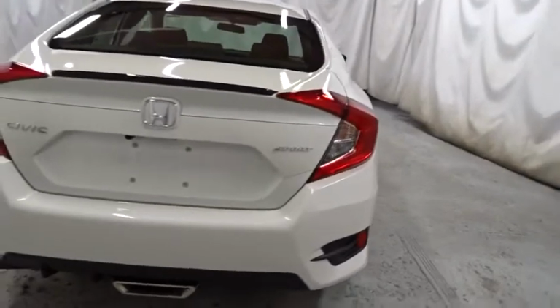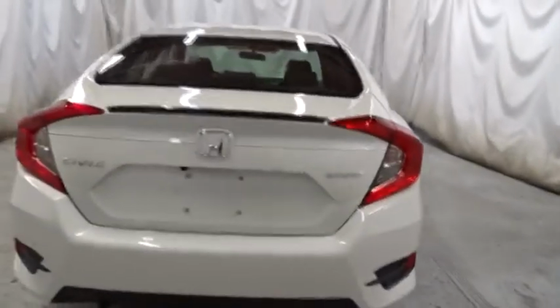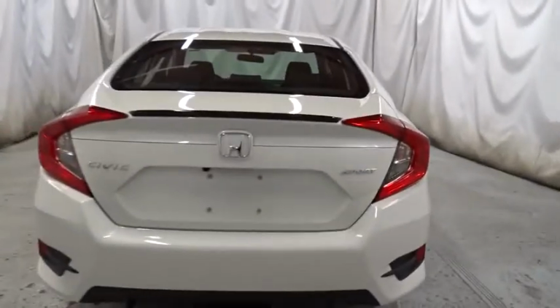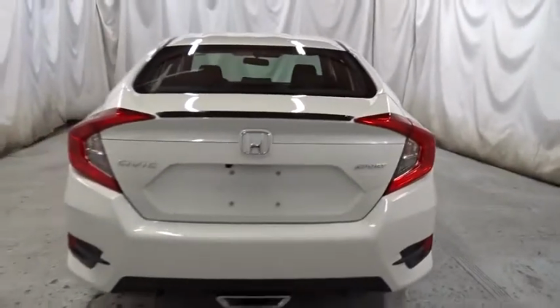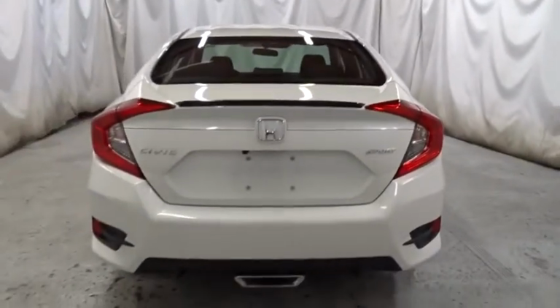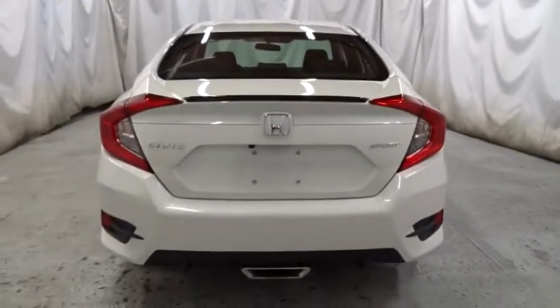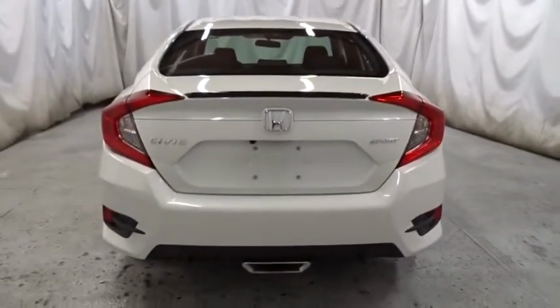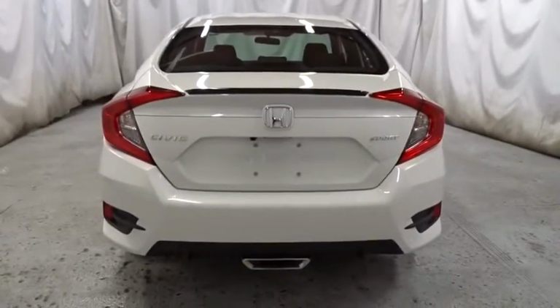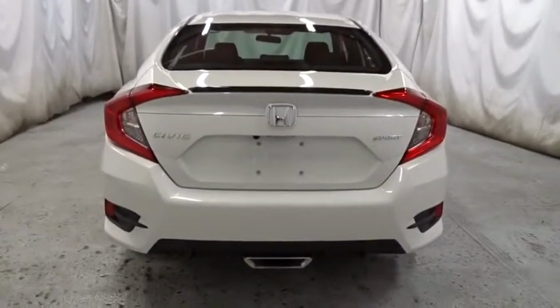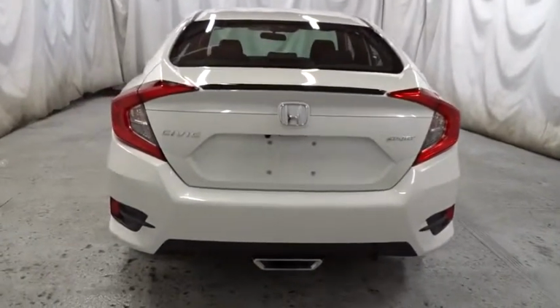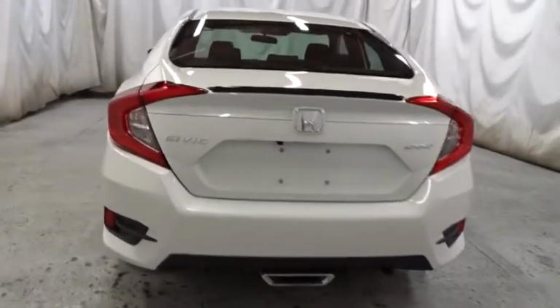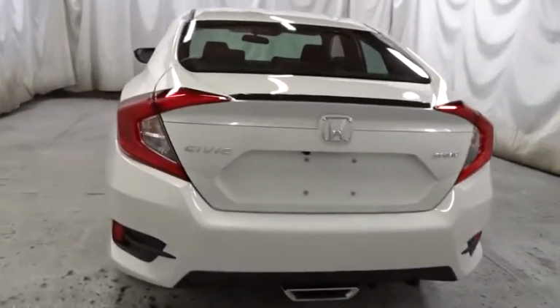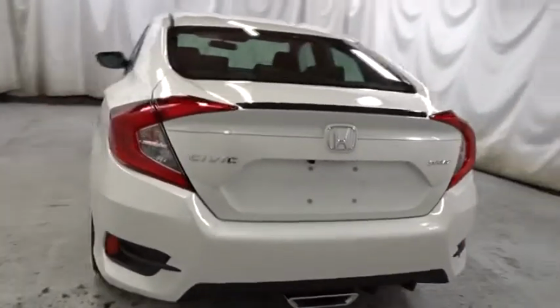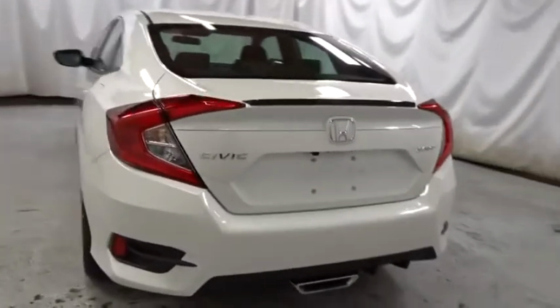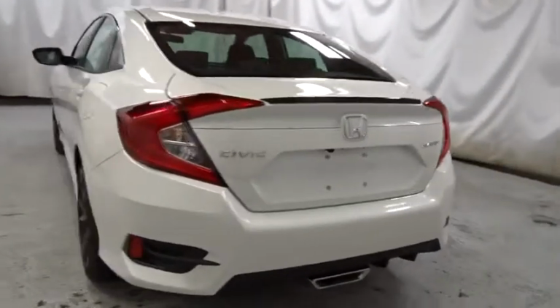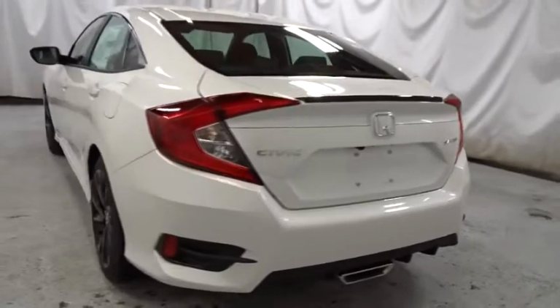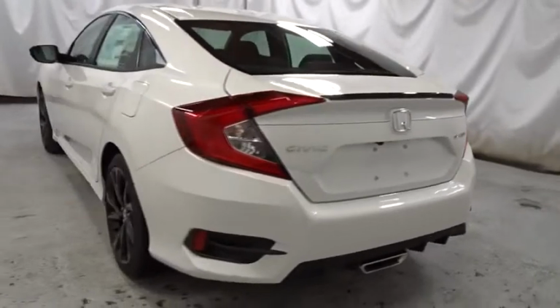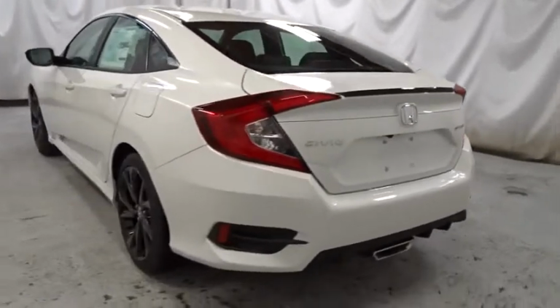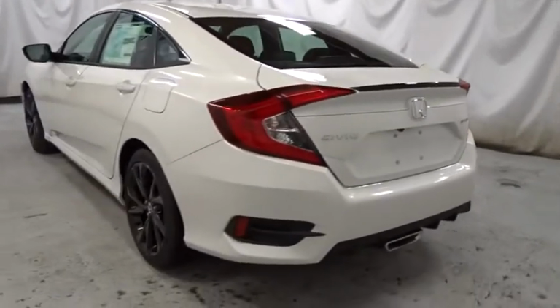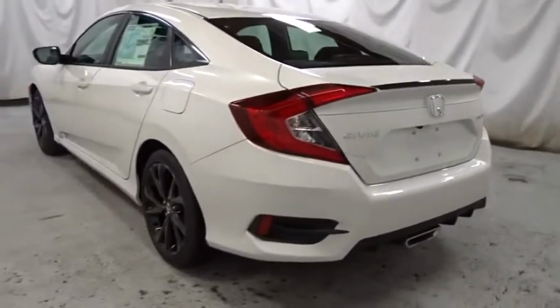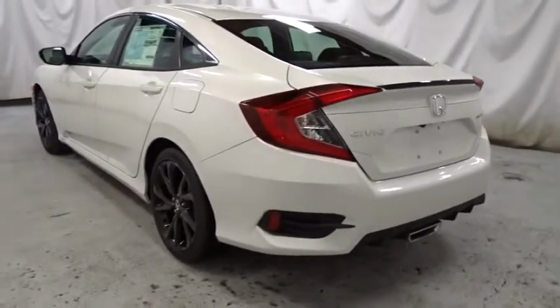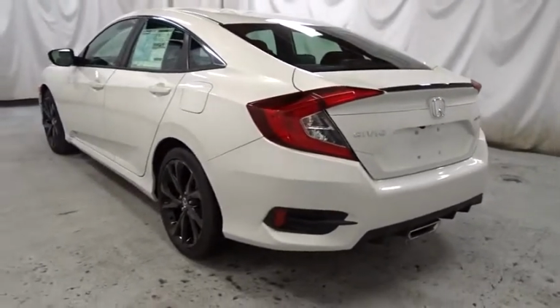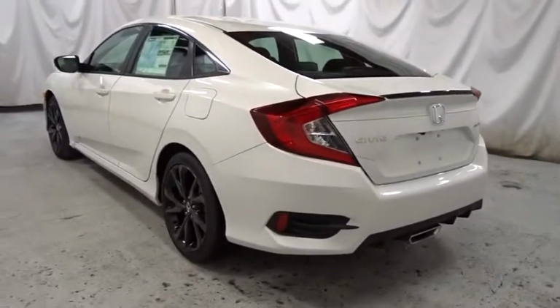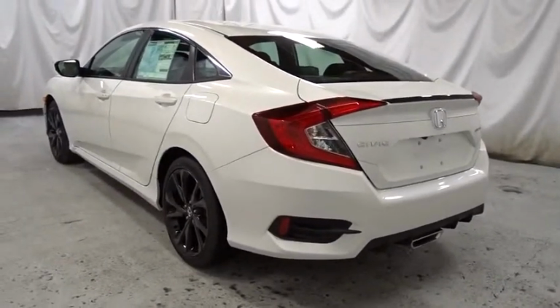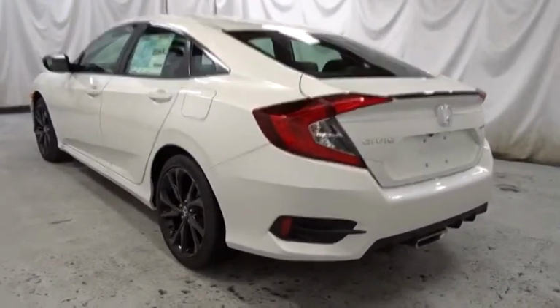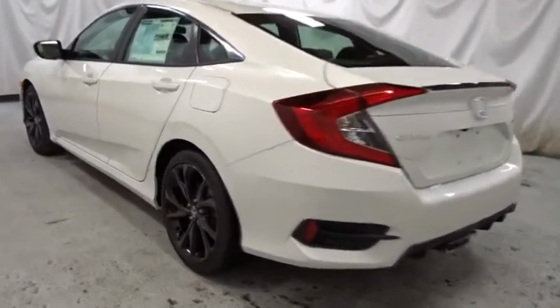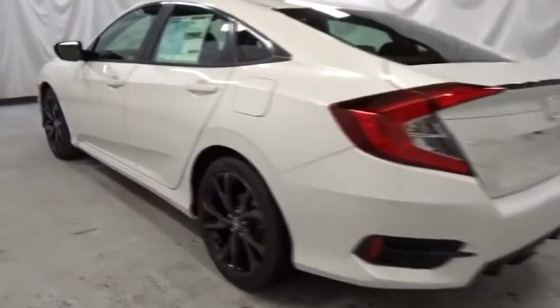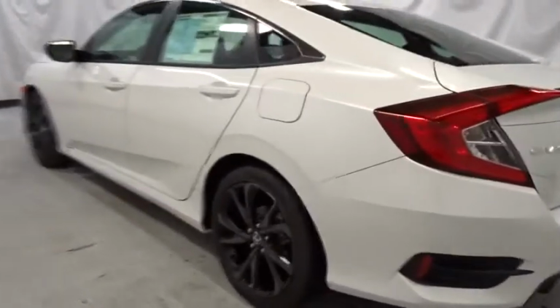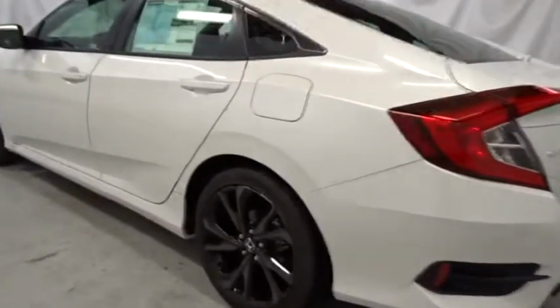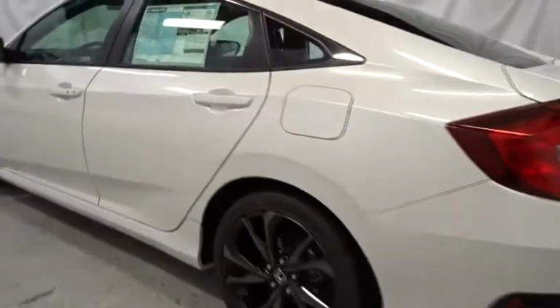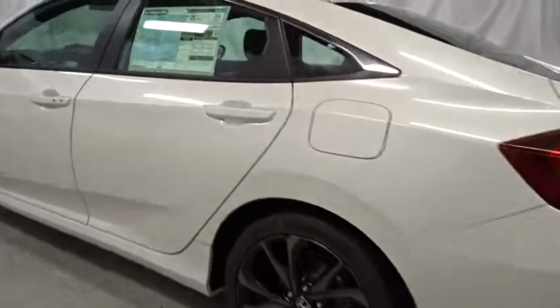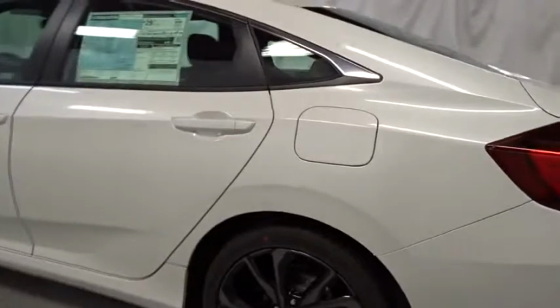Automatic air conditioning, cloth seat trim, body color door handles, engine immobilizer, low tire pressure warning, four-piece floor mat set, power rear window sunshade.